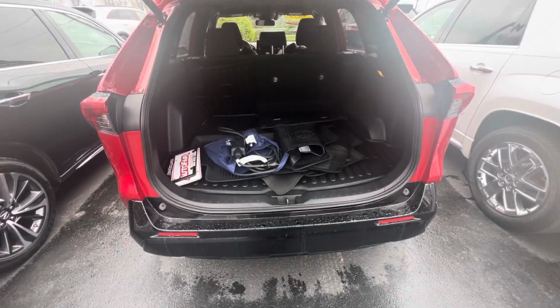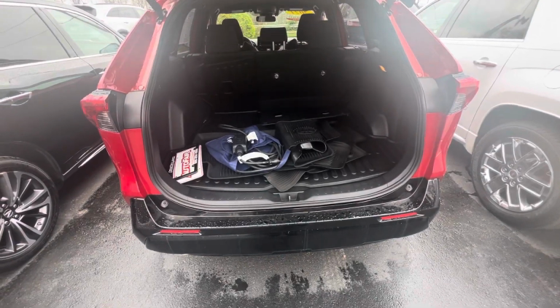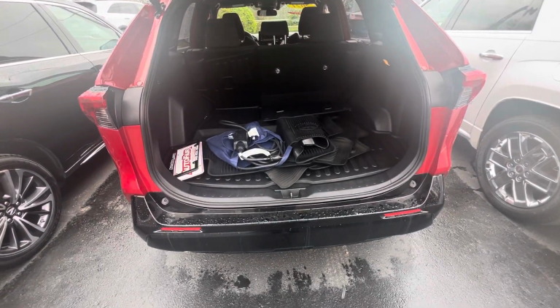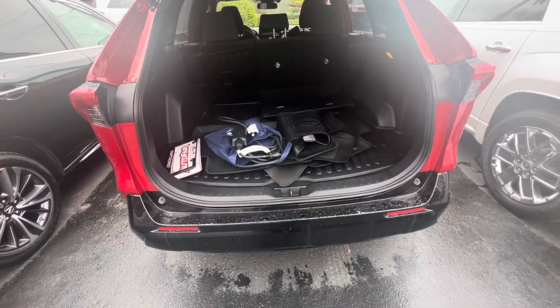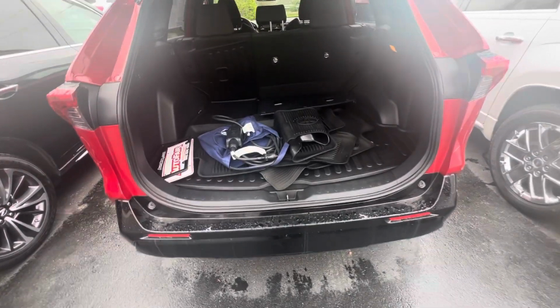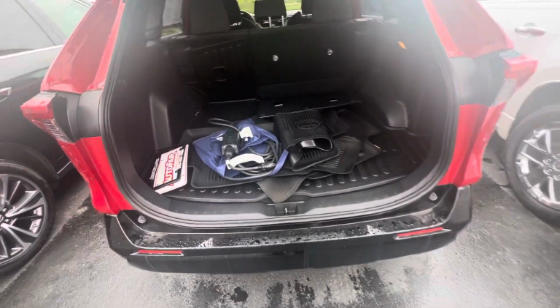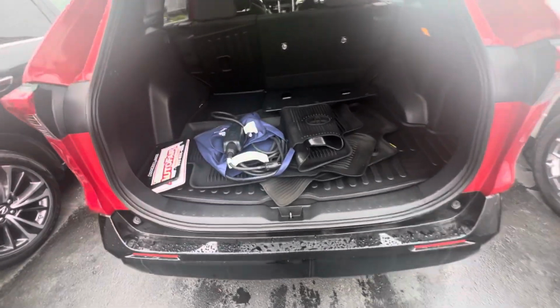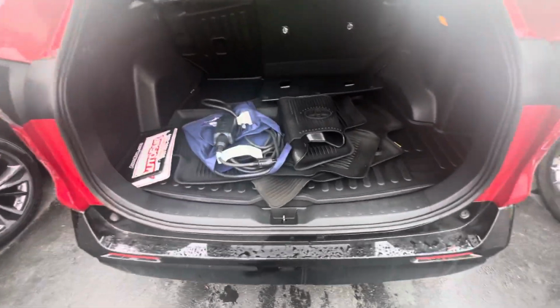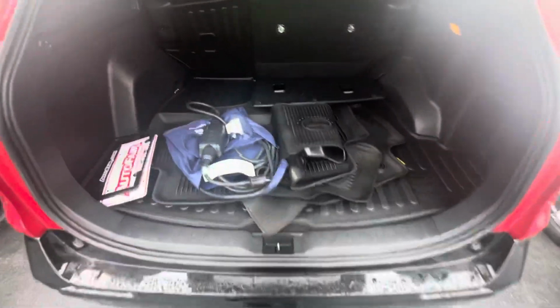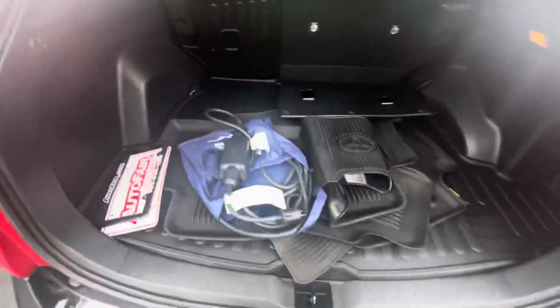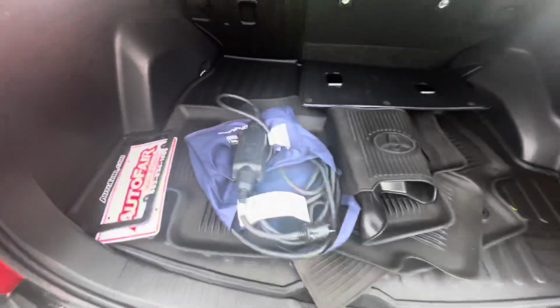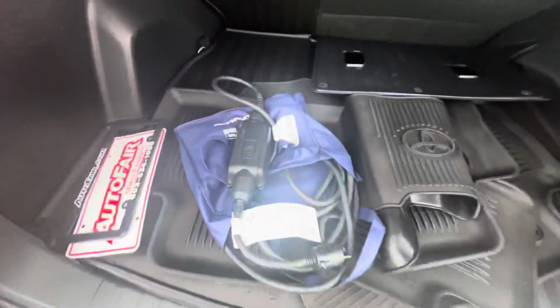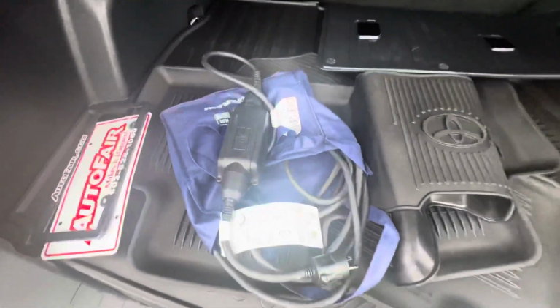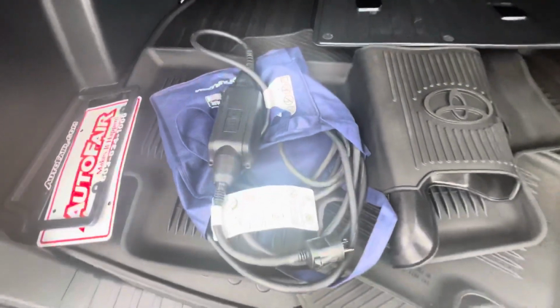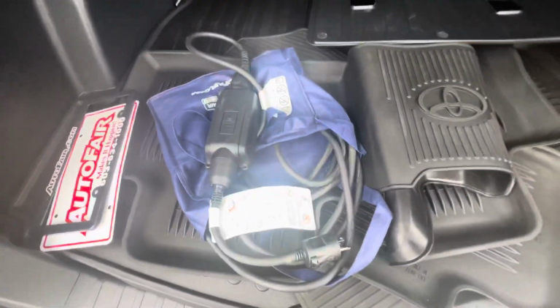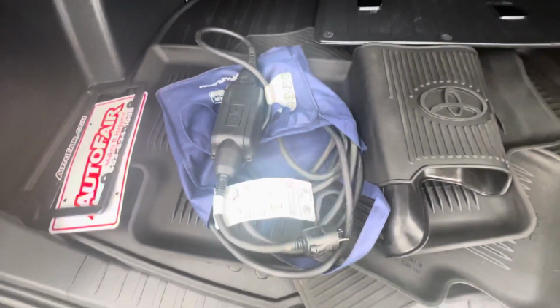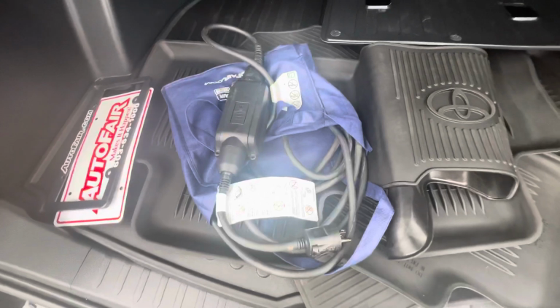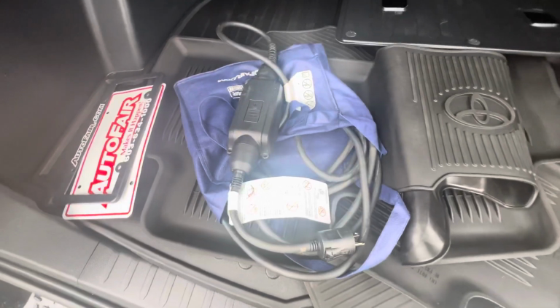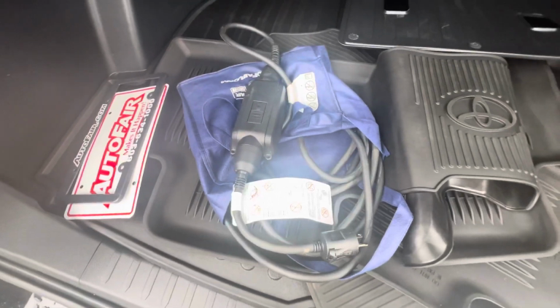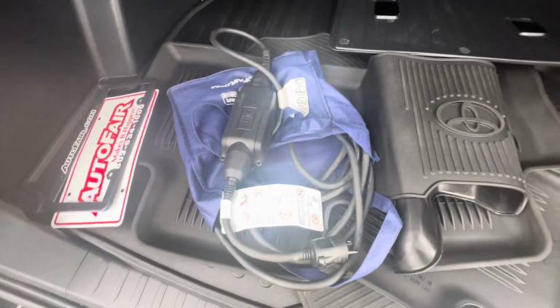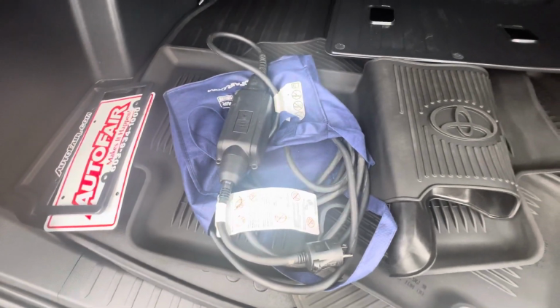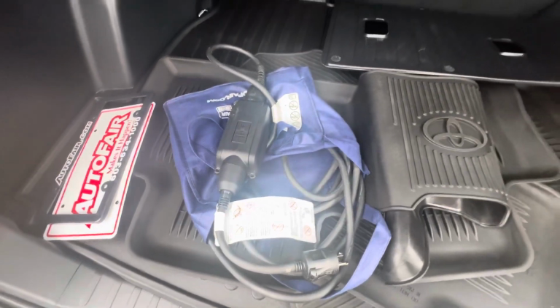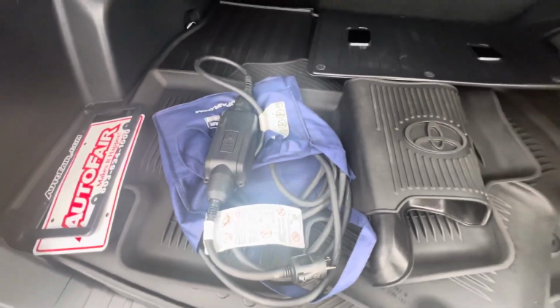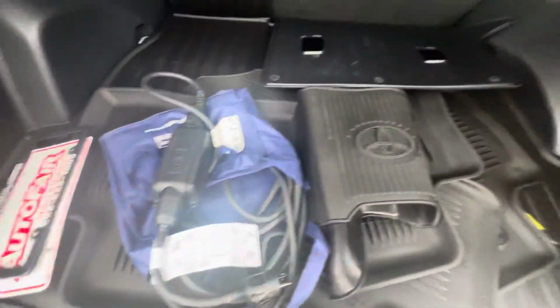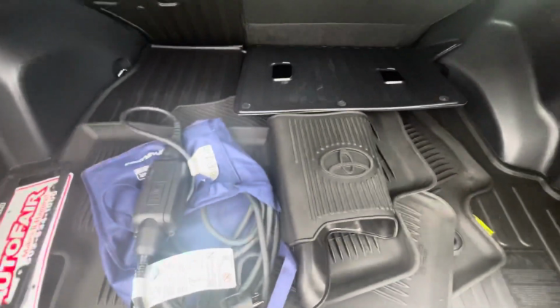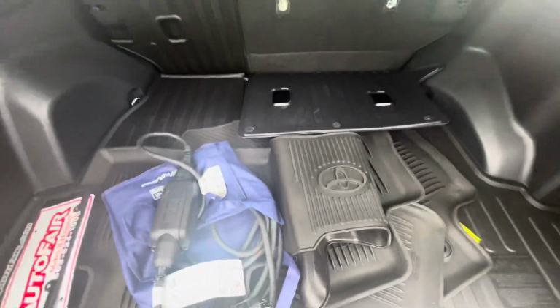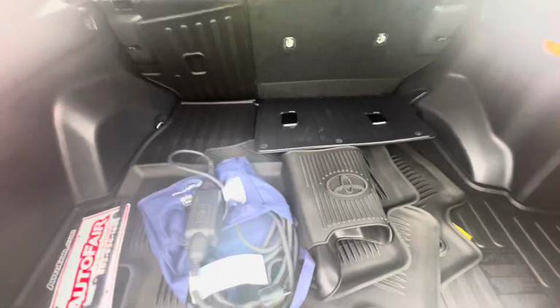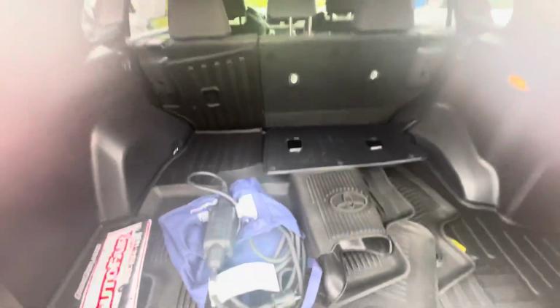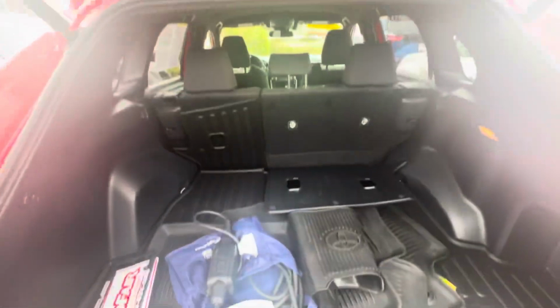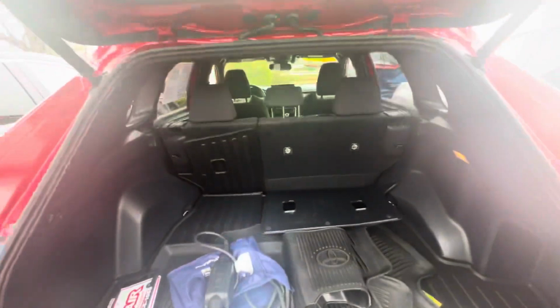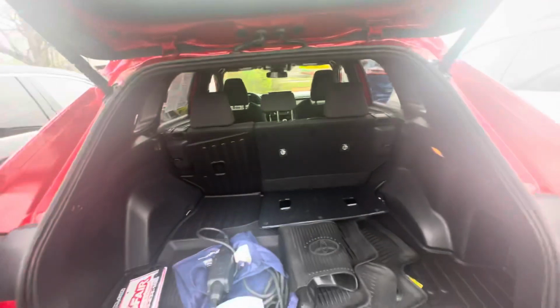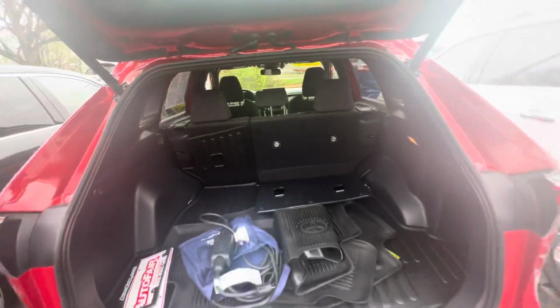You're going to get the charger, which is right there. Plug that in at your home. And you've obviously got your floor mats and the seats do fall down.